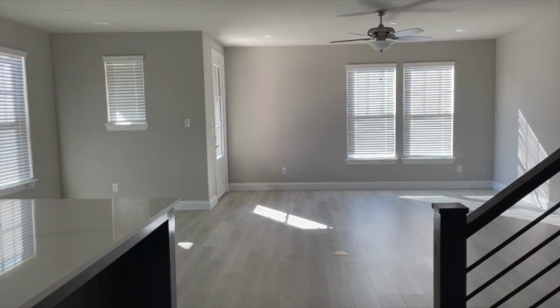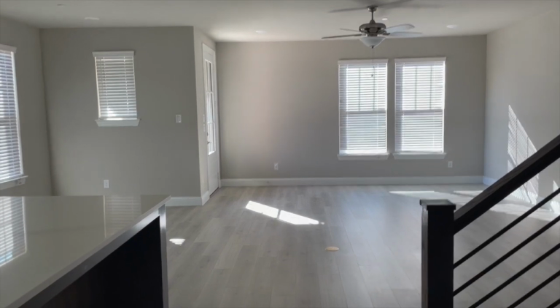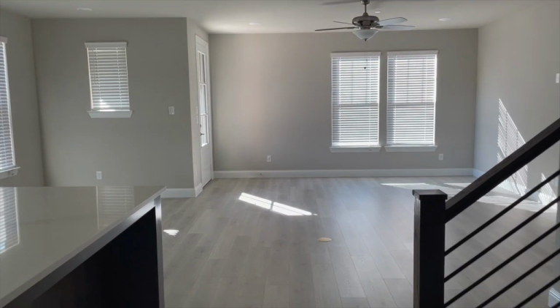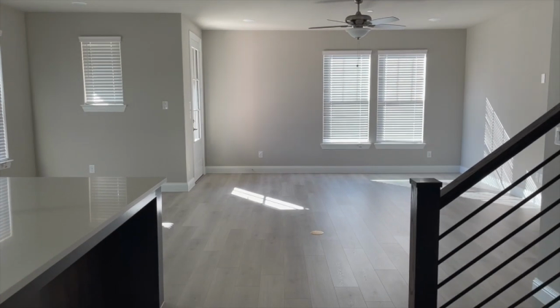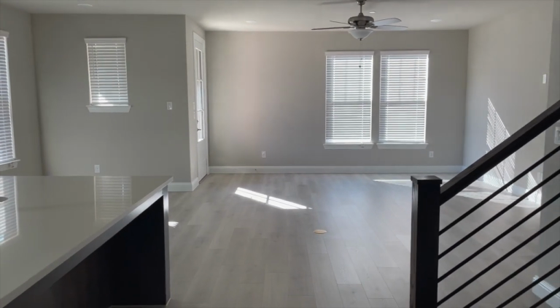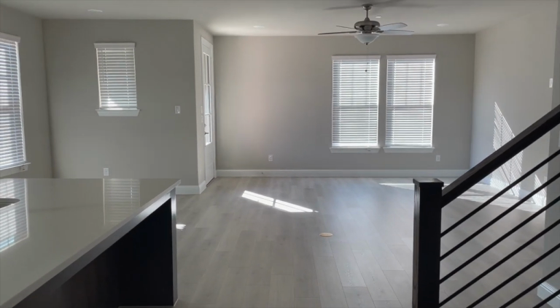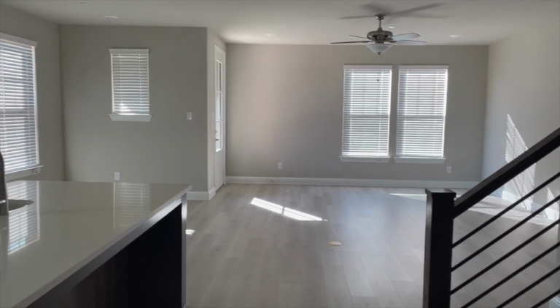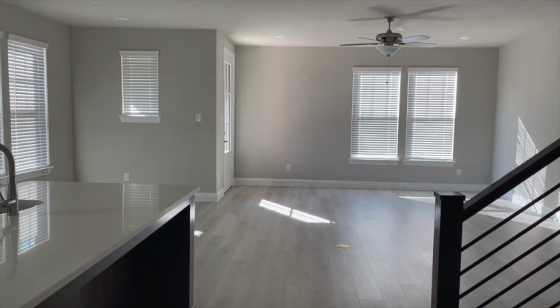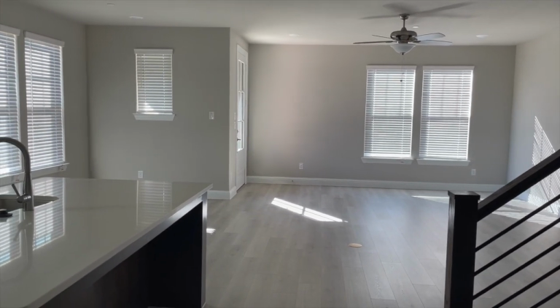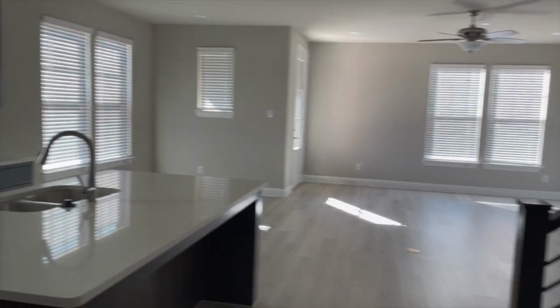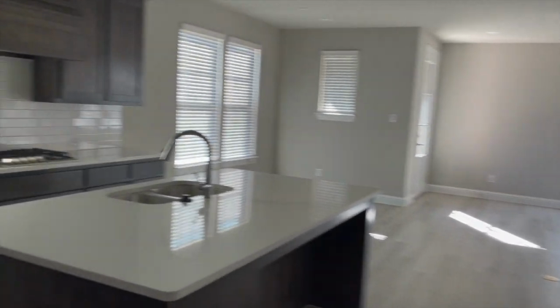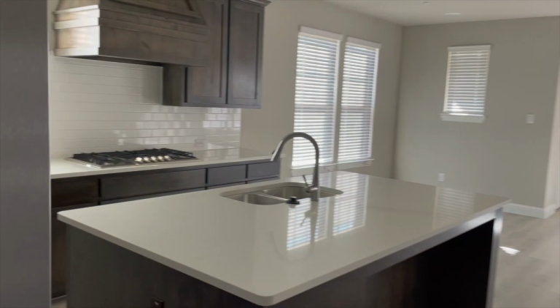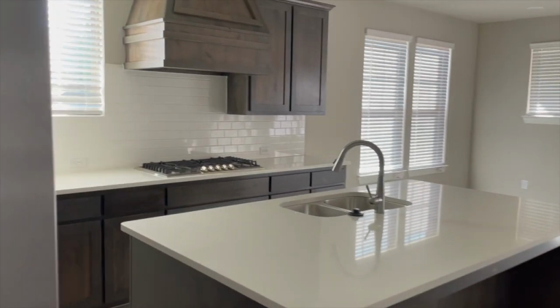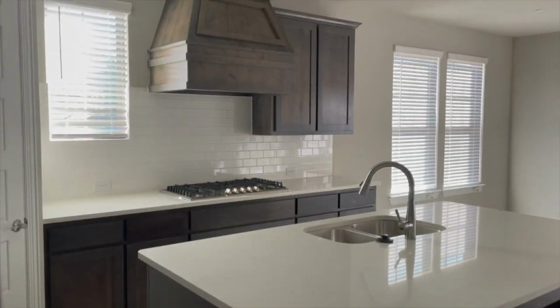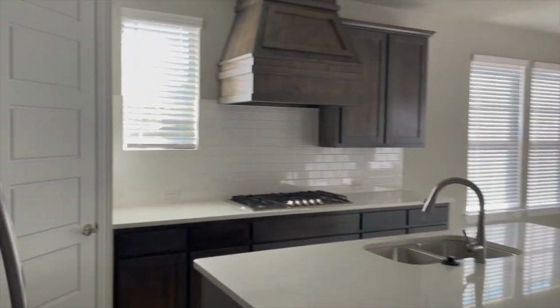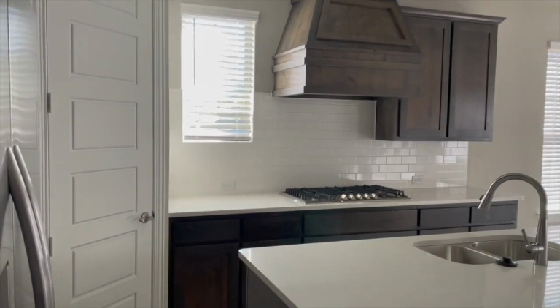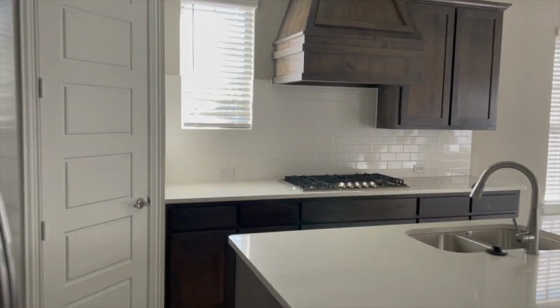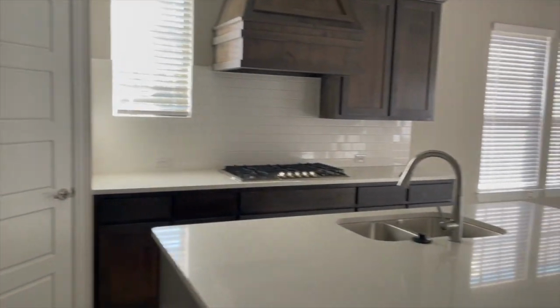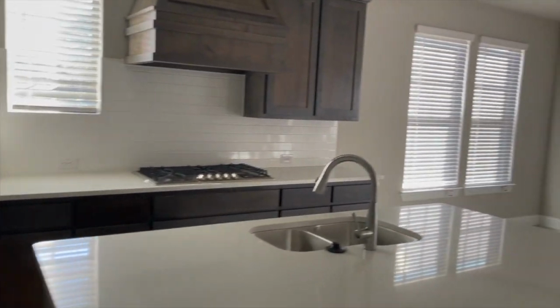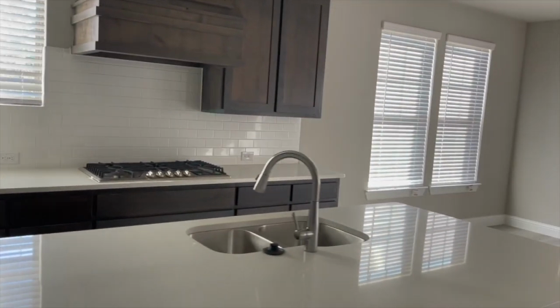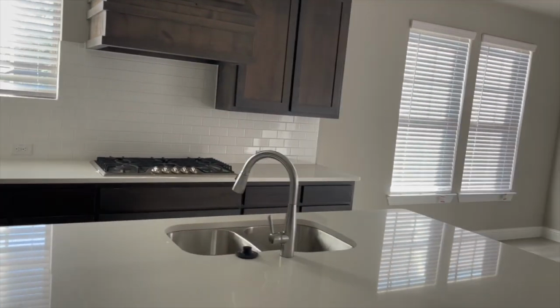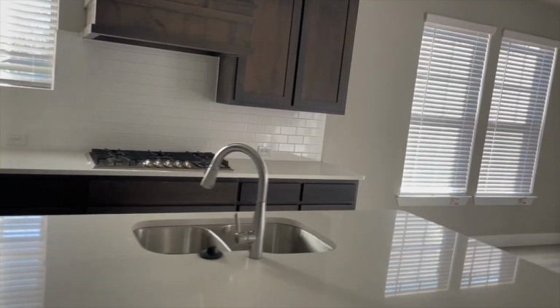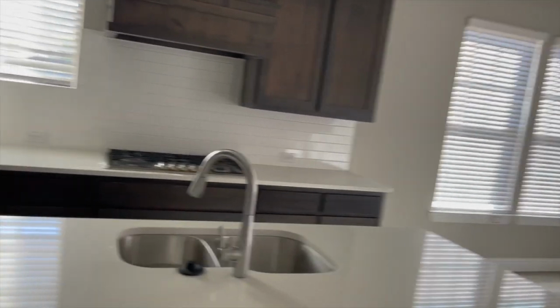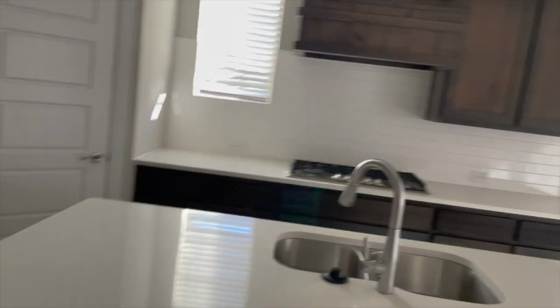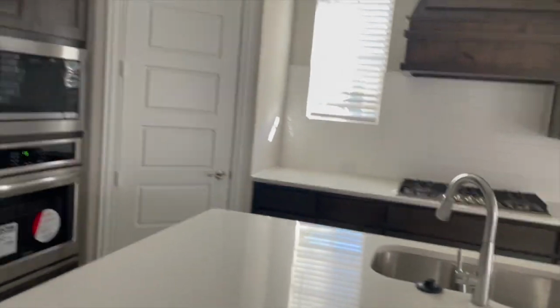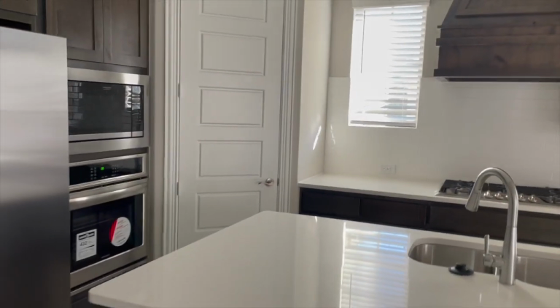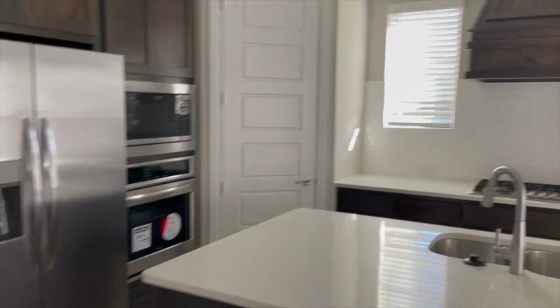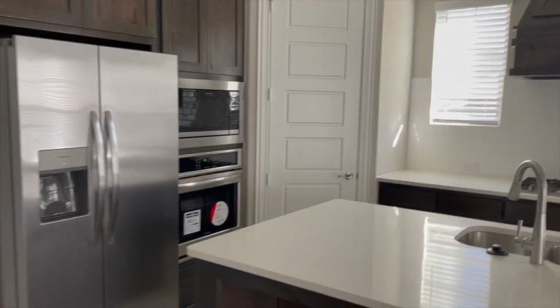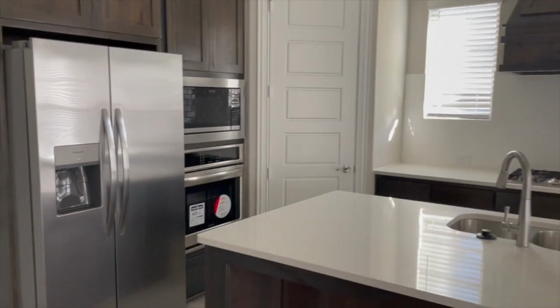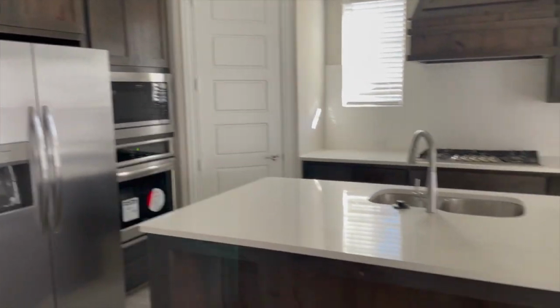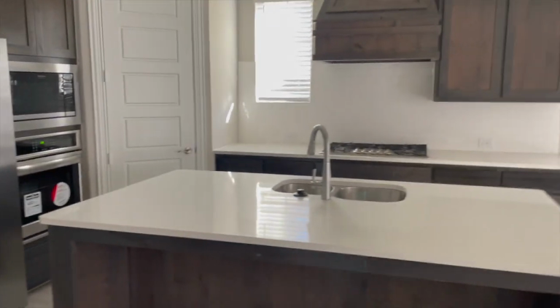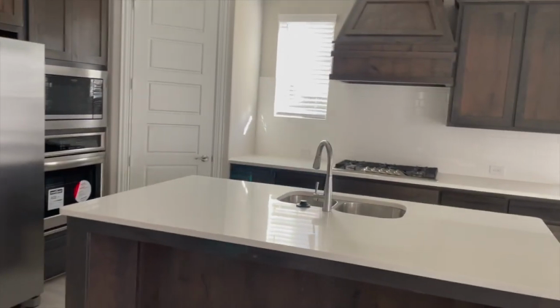Okay y'all. So this is the view. I'm in the garage. When you walk in, you walk right into the kitchen. Let me kind of go this way so you can see it. Just a regular kitchen.